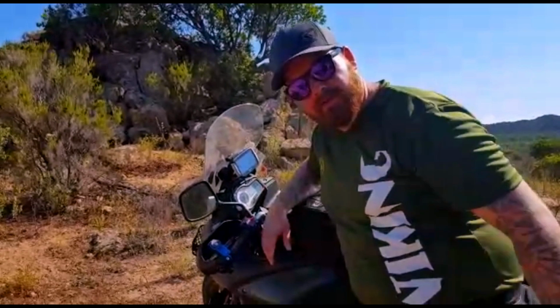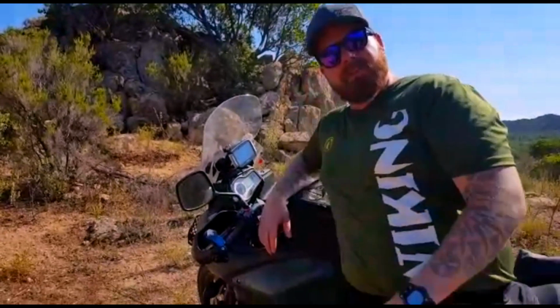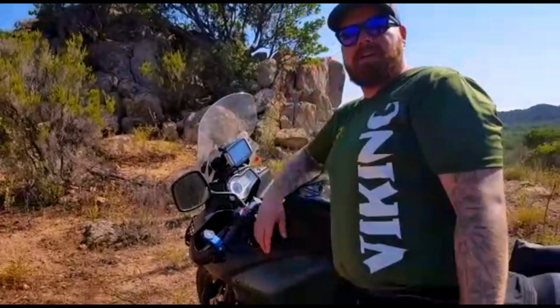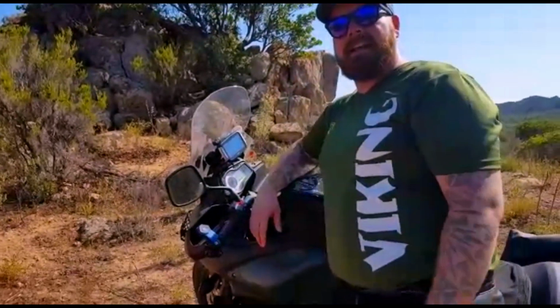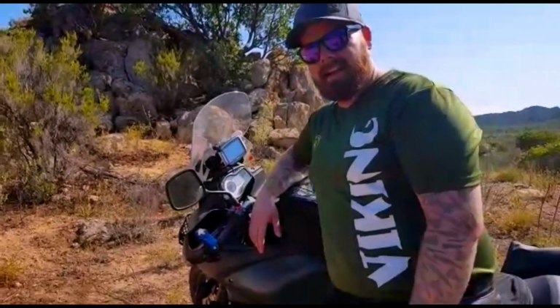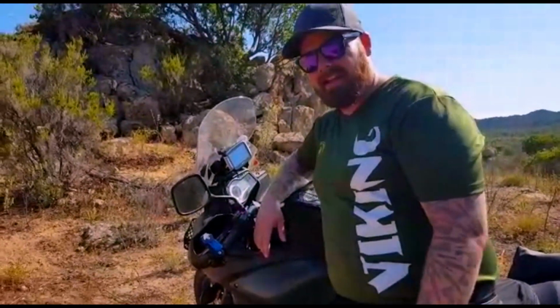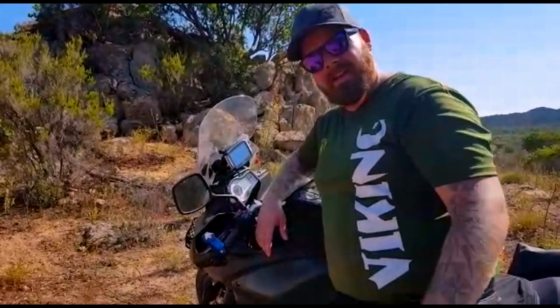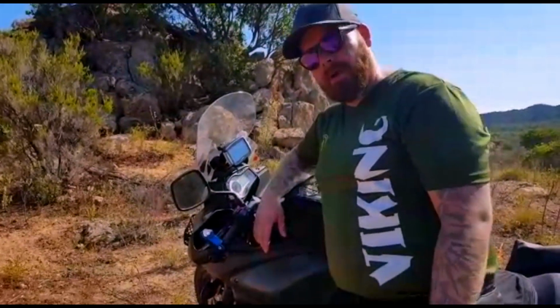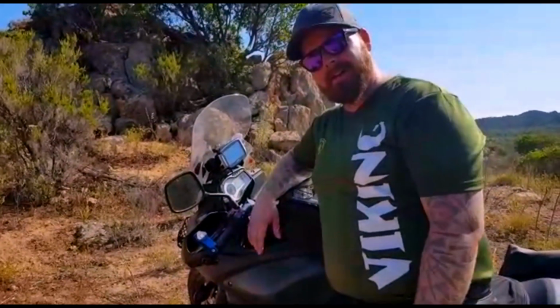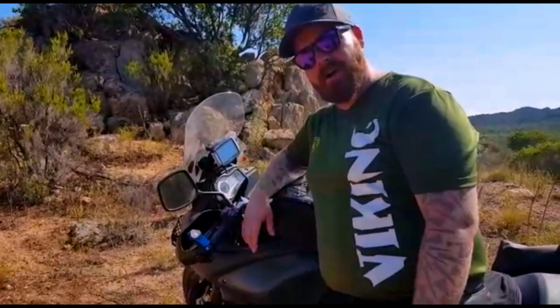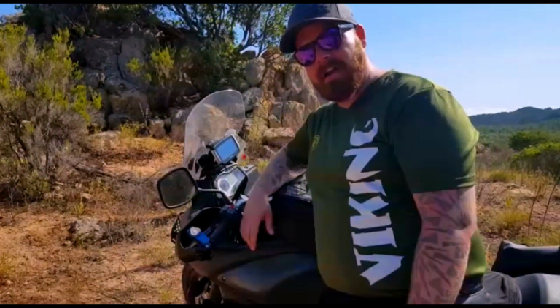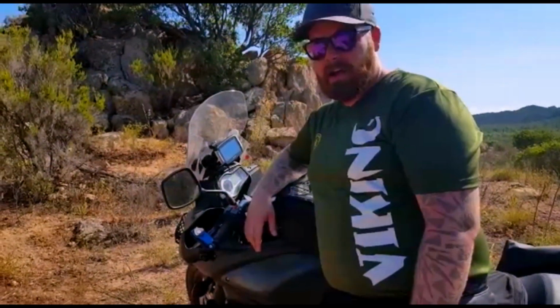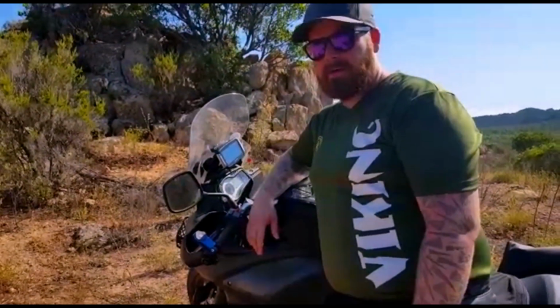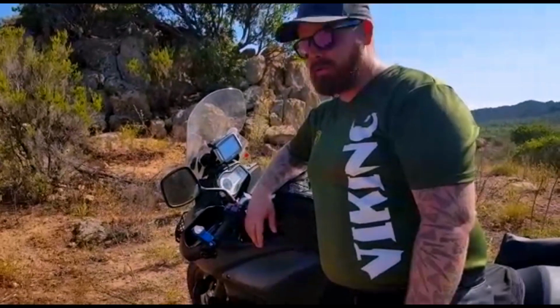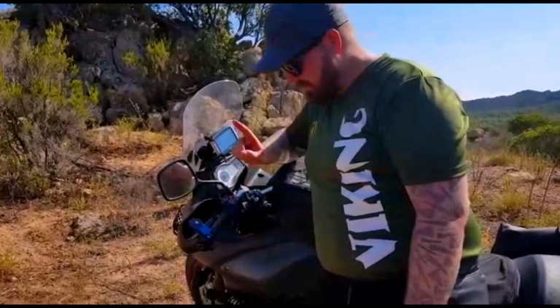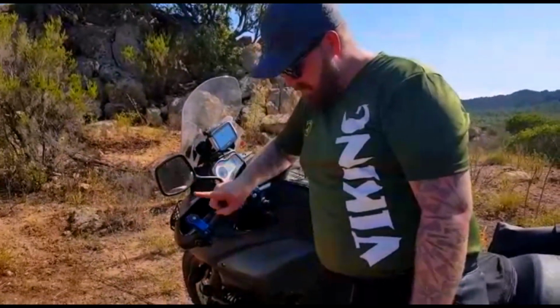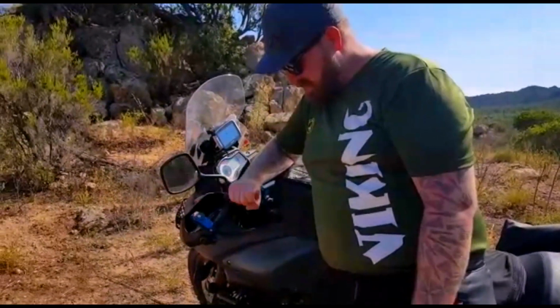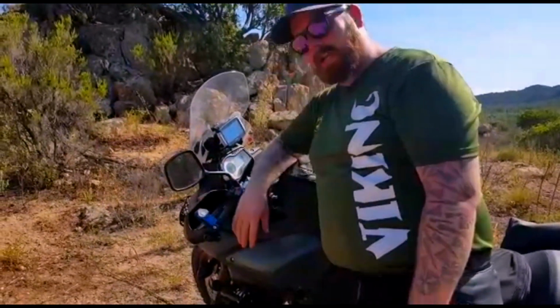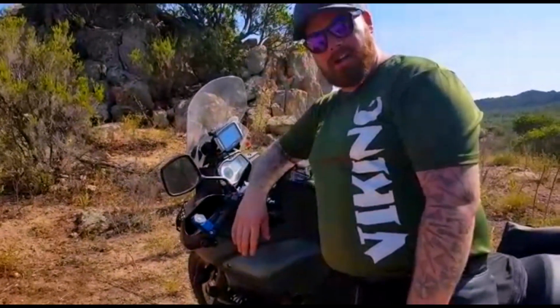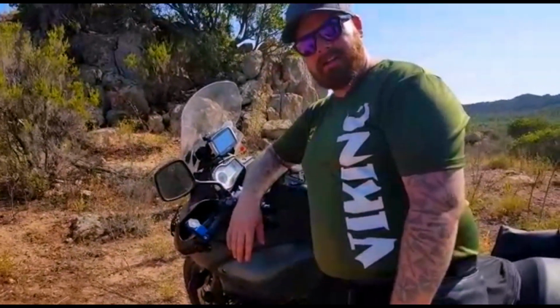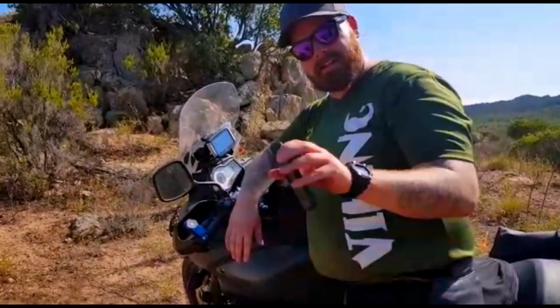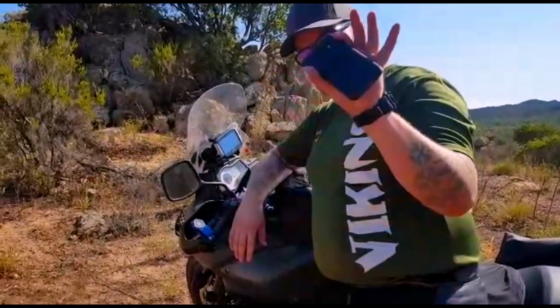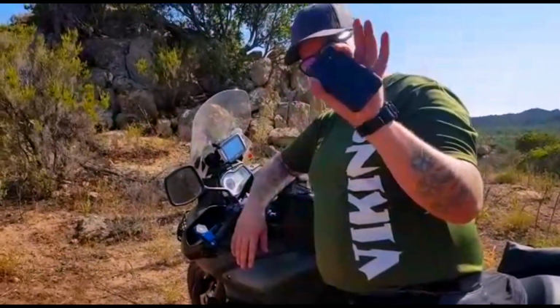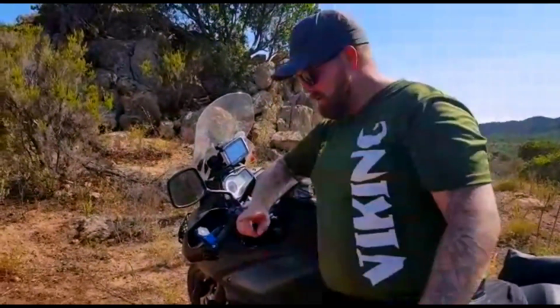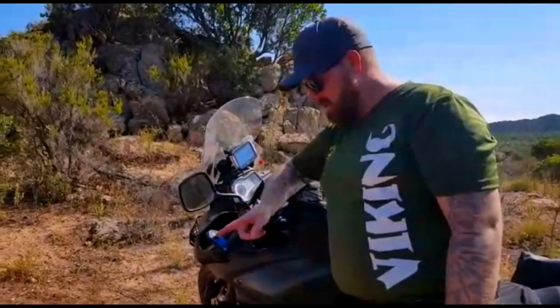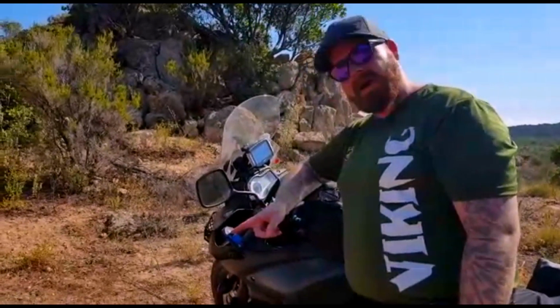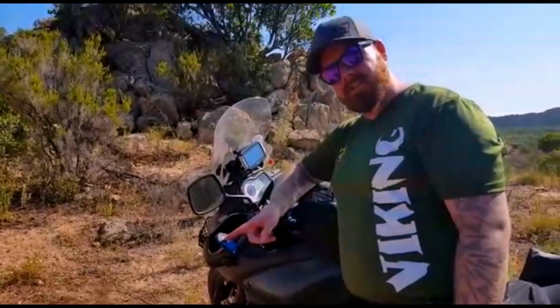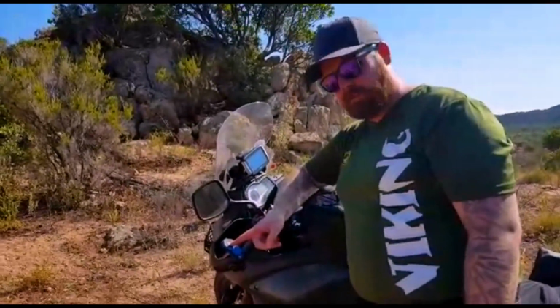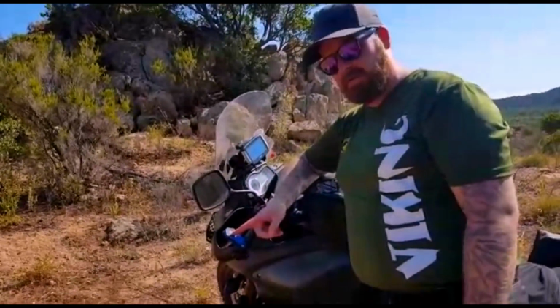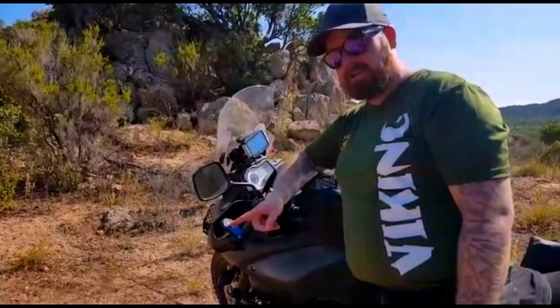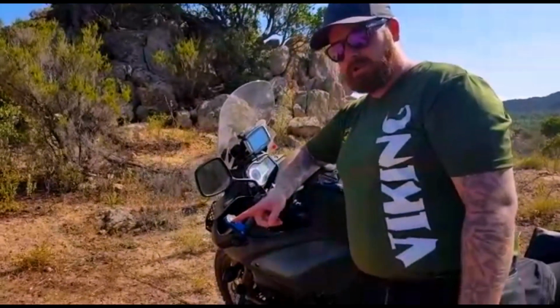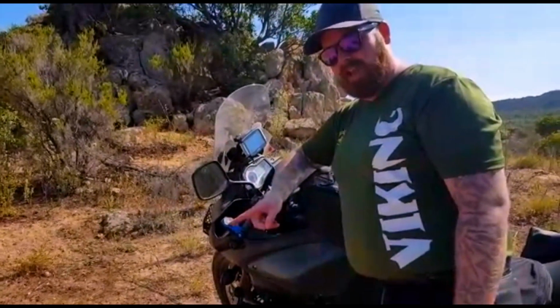I'm Buck from Bearded Feast from Ryder, and welcome to our review of the Quad Lock case and mount — handlebar mount, to be exact.